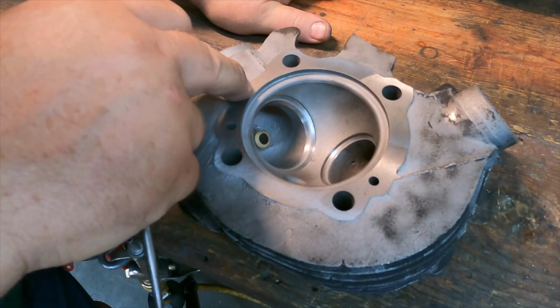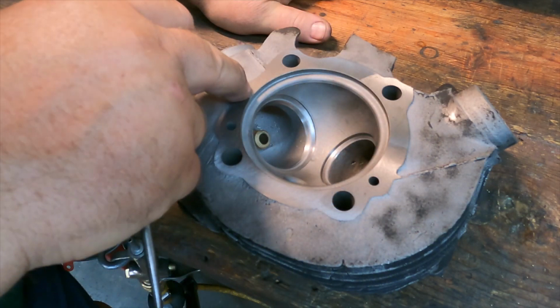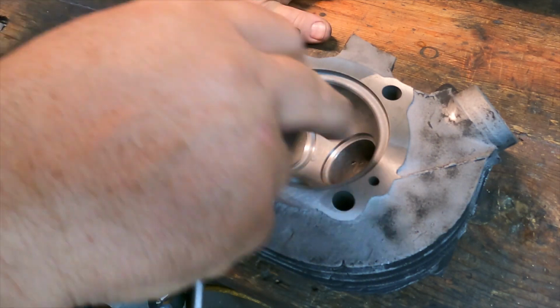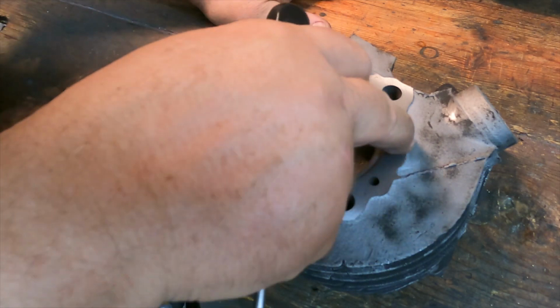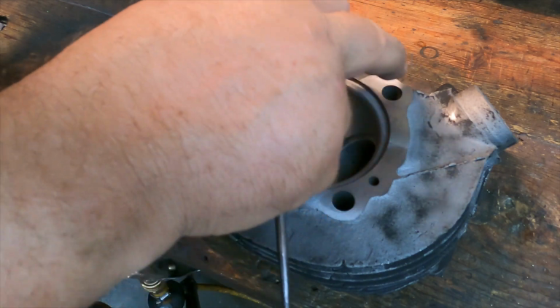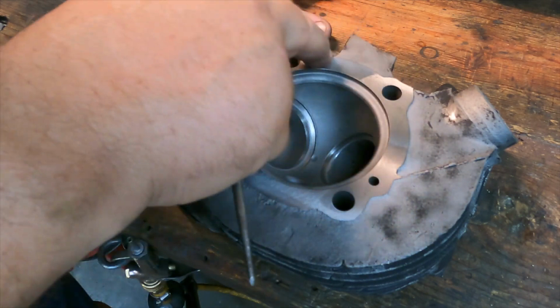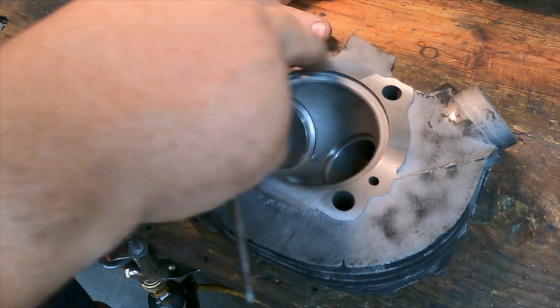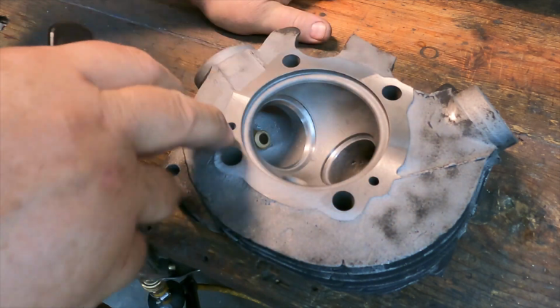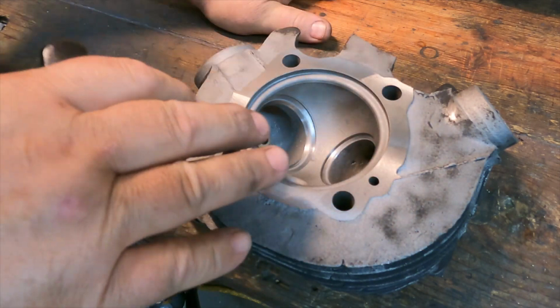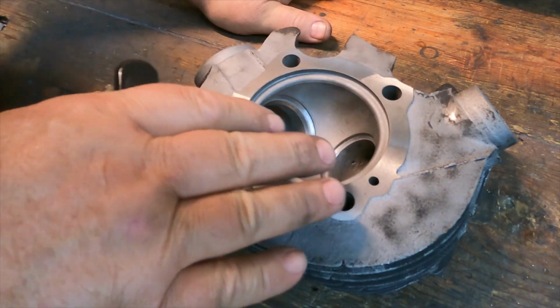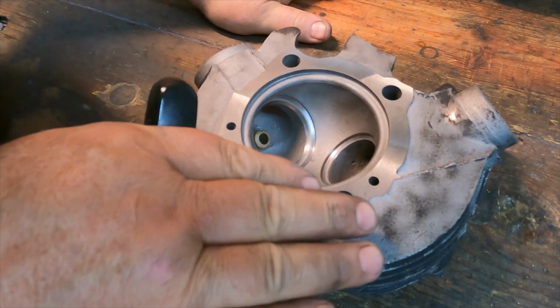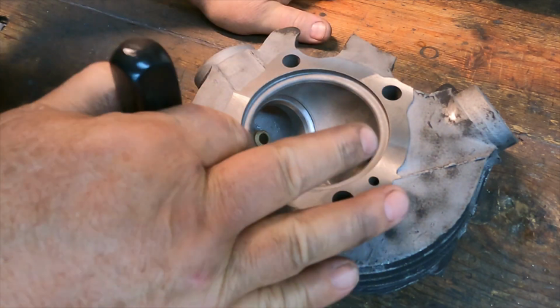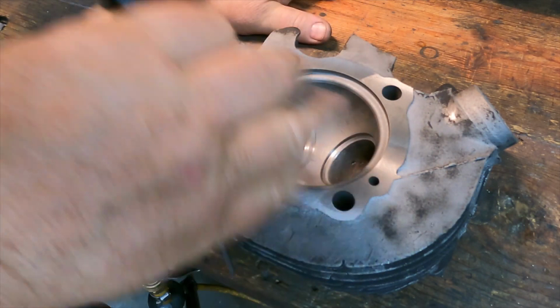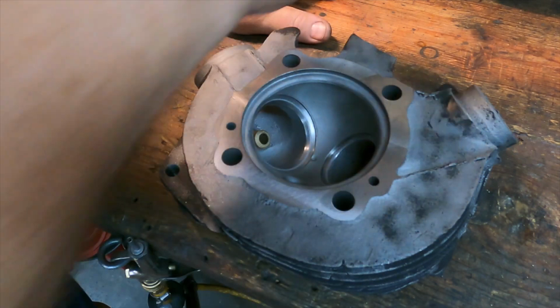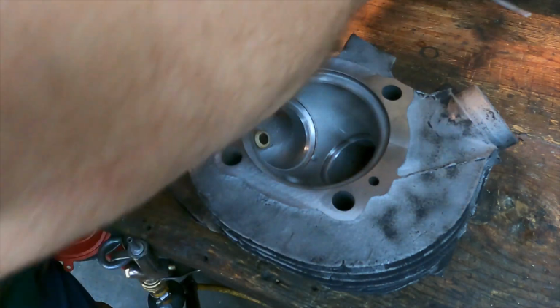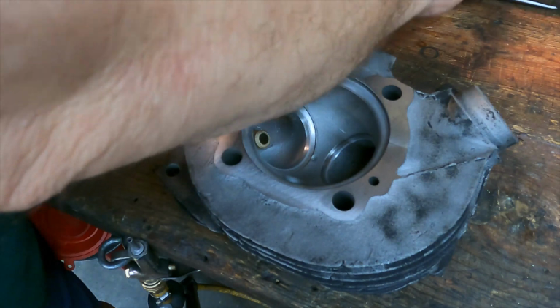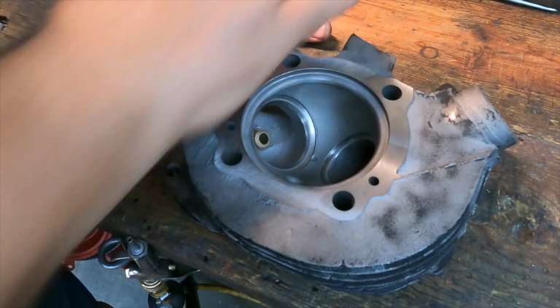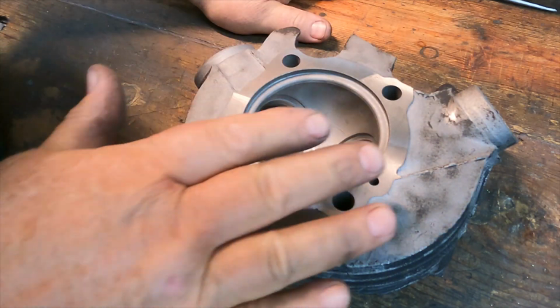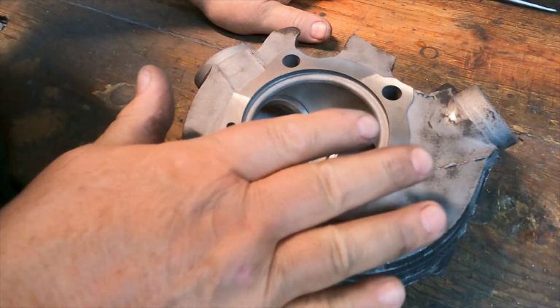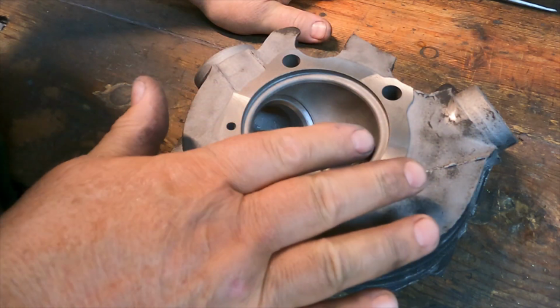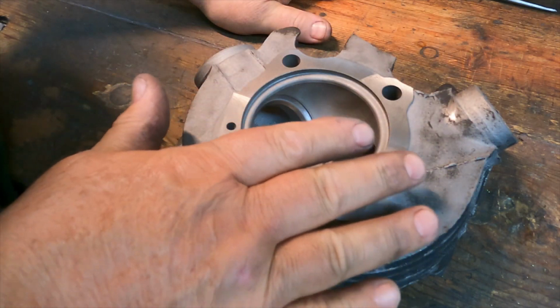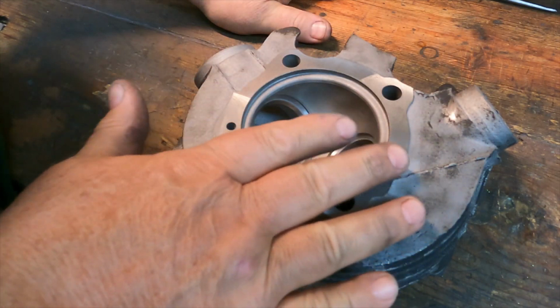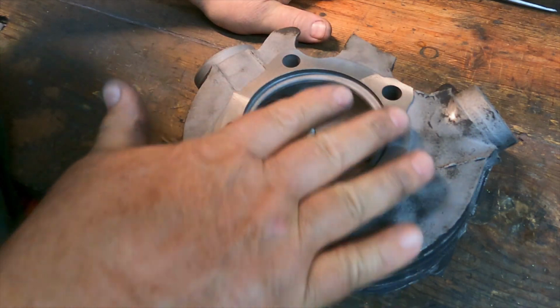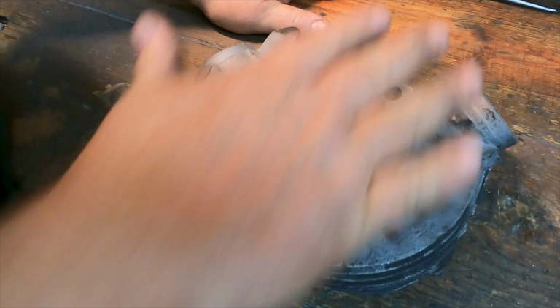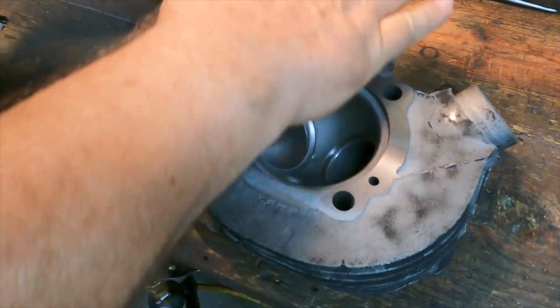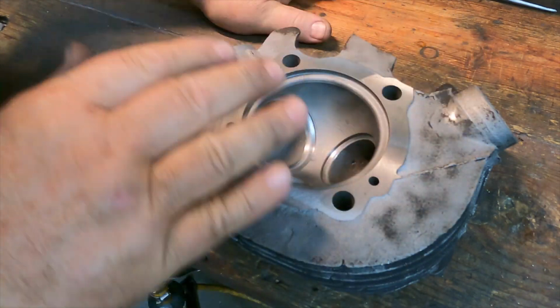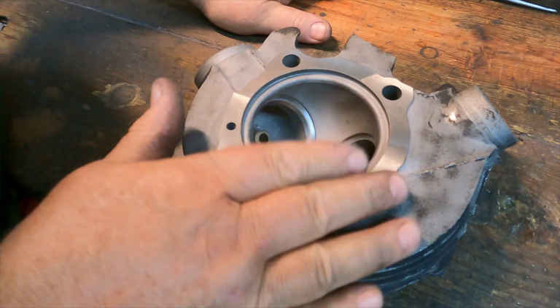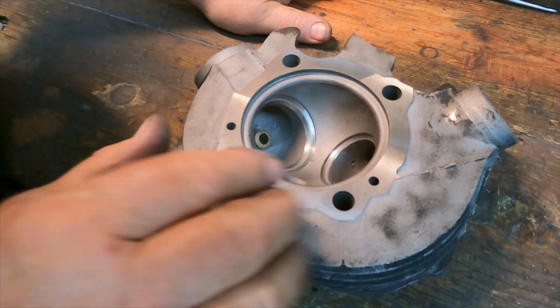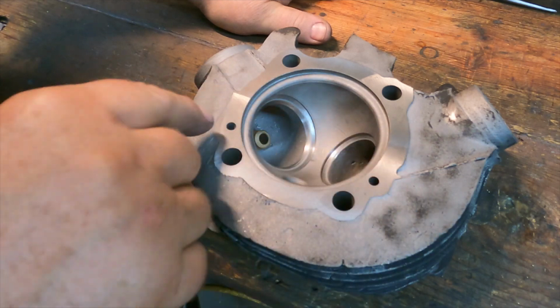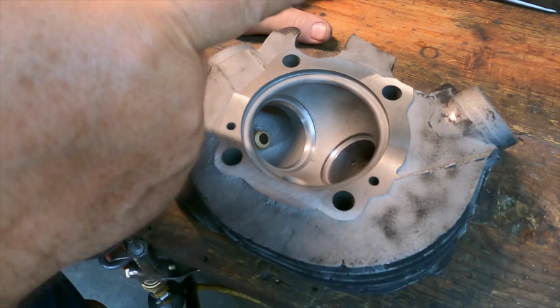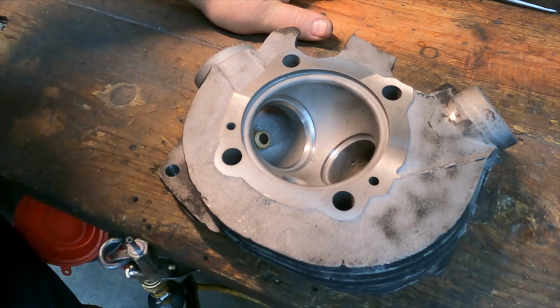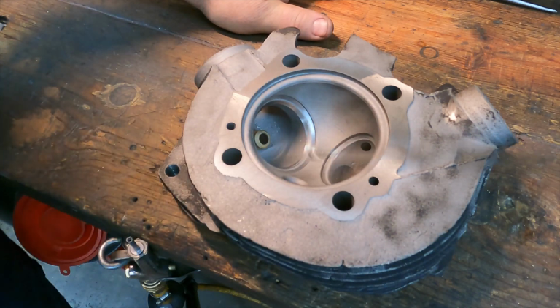I could feel it just barely touching. I'm going to take this over to my surface plate — I've got some sandpaper double-side taped to it — and I'm going to give it a few swipes back and forth and see how it does.